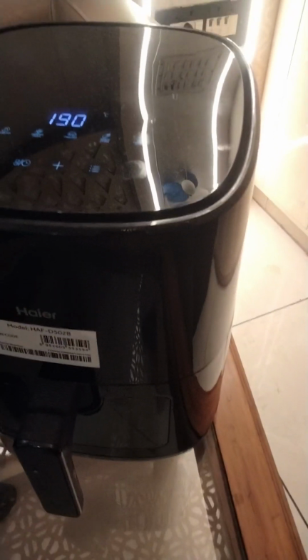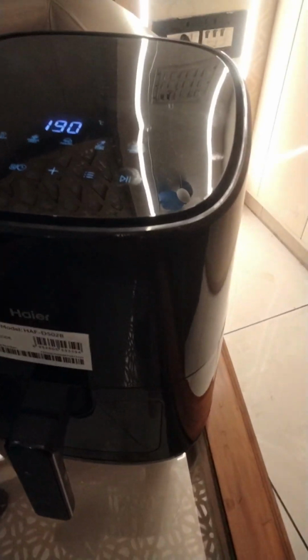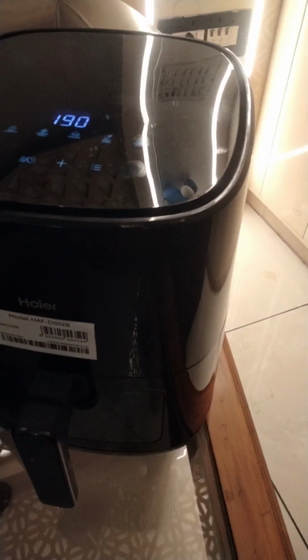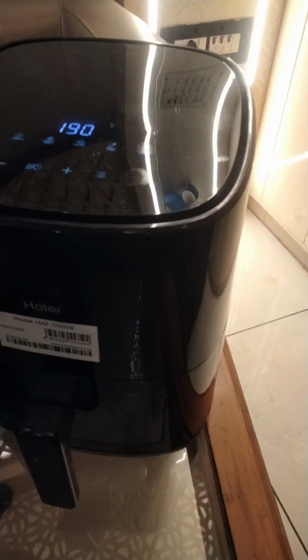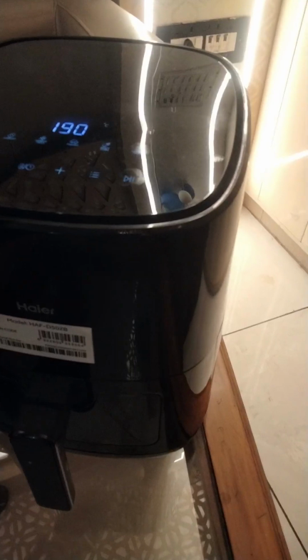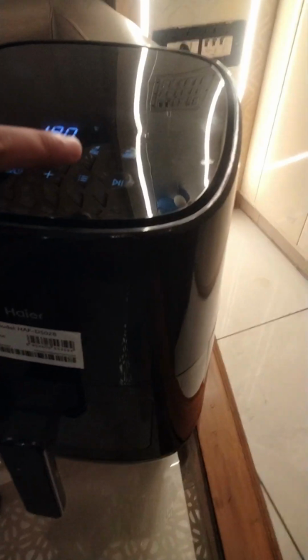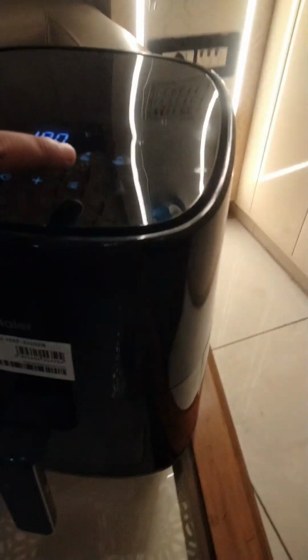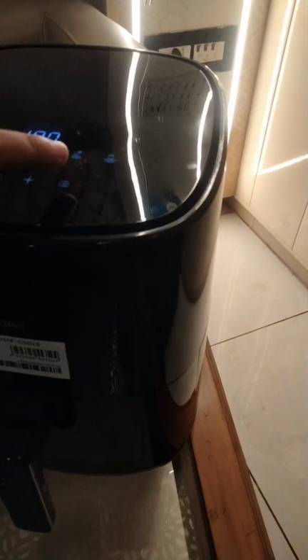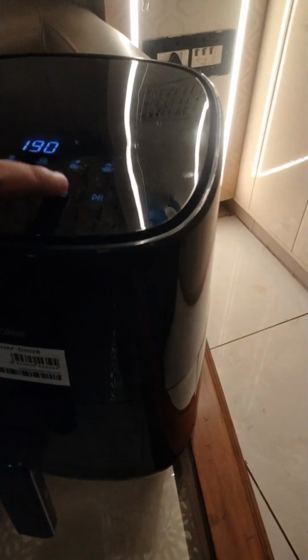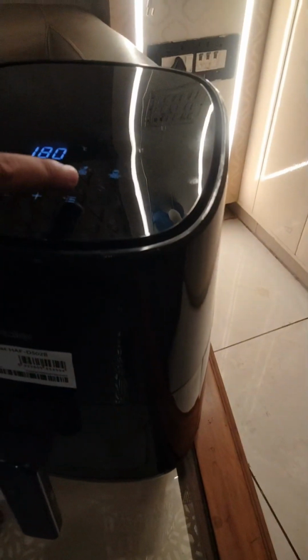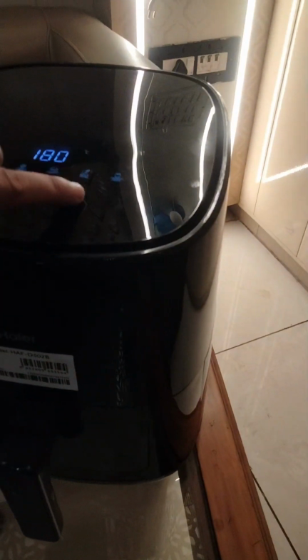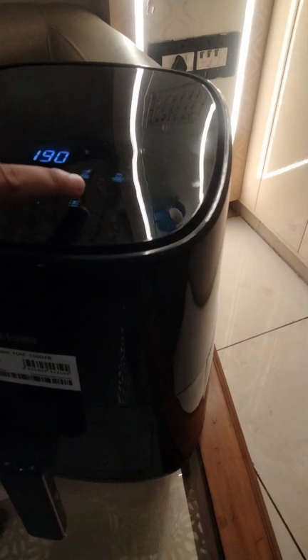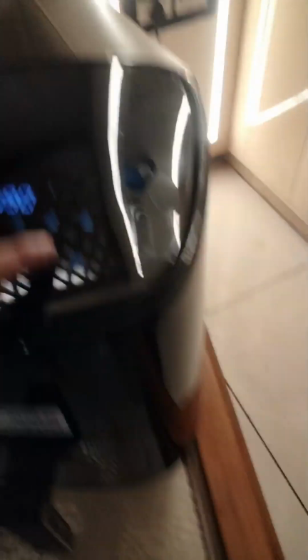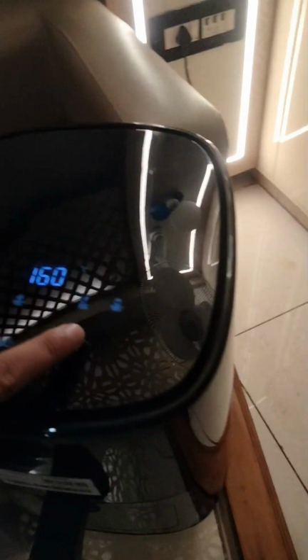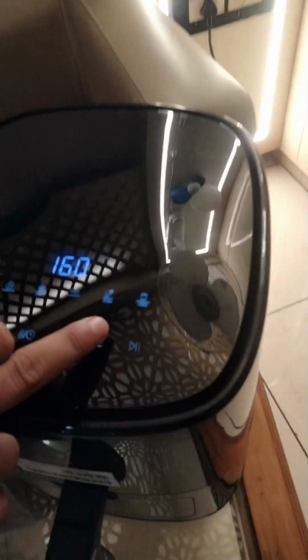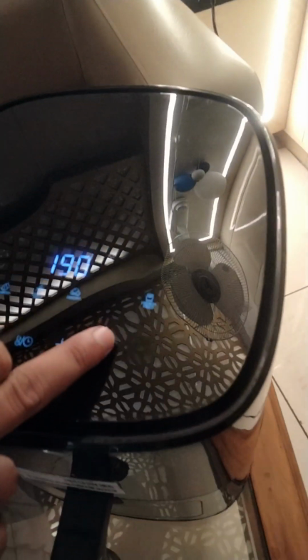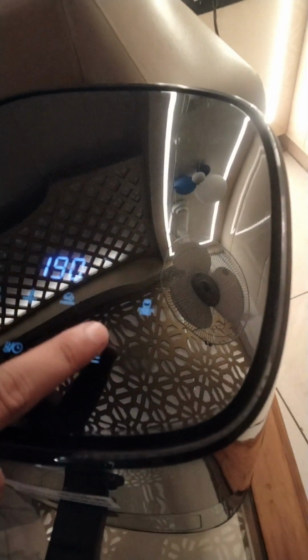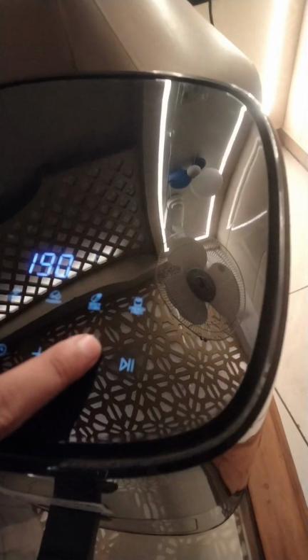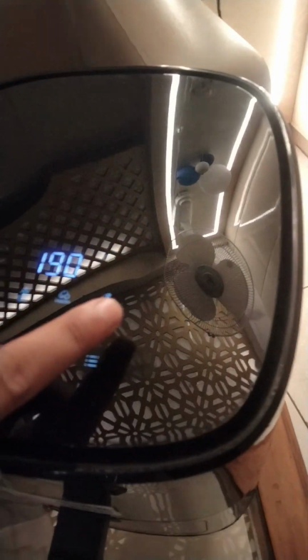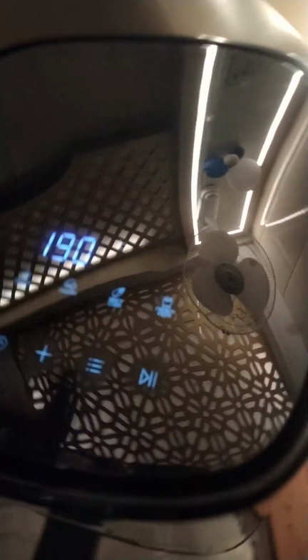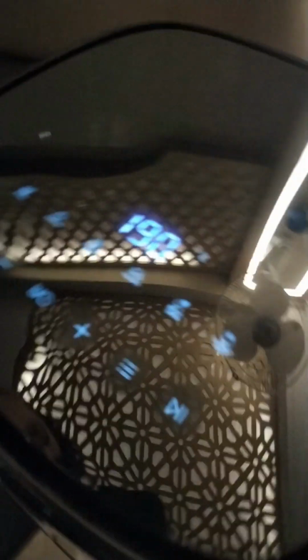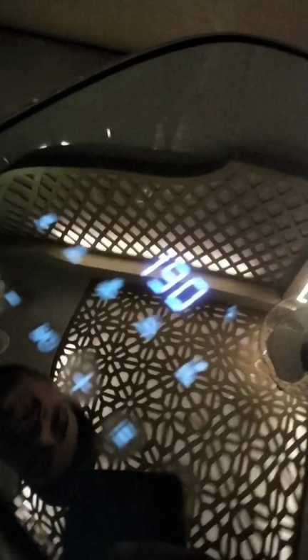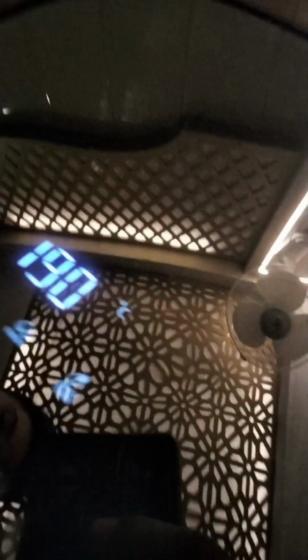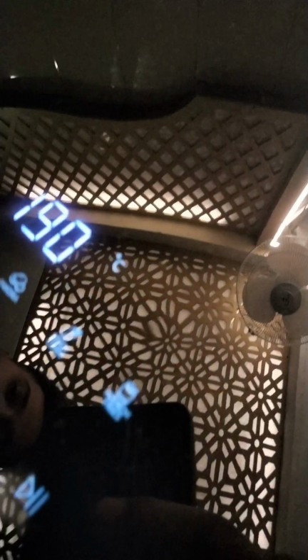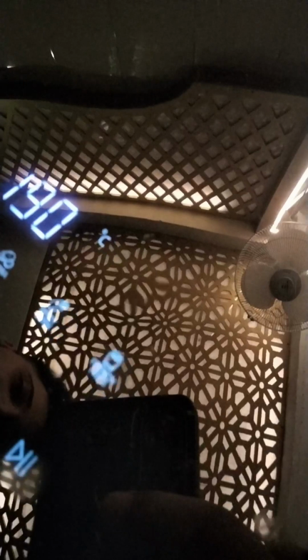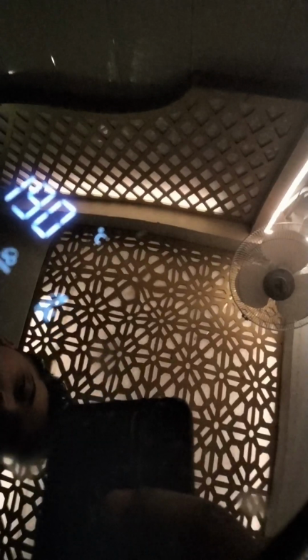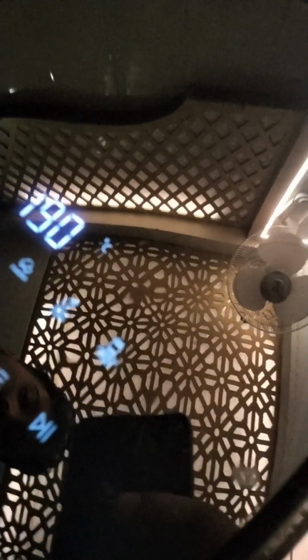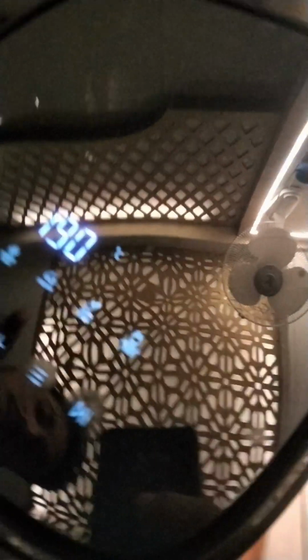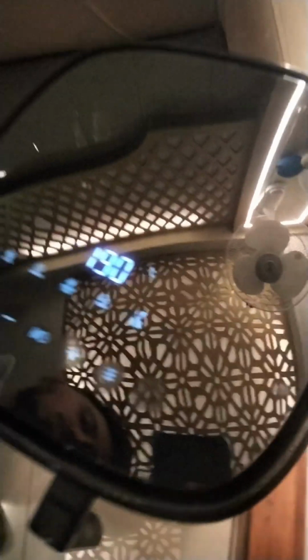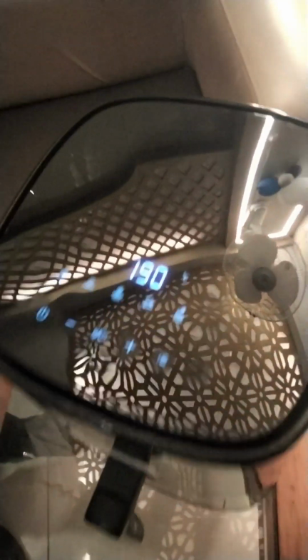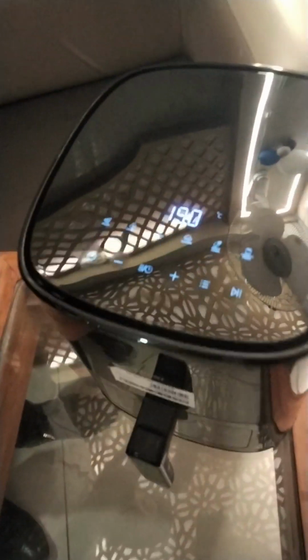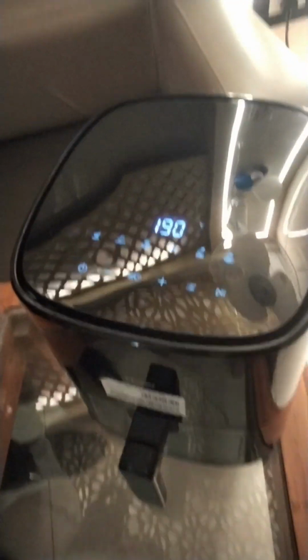I am selecting from here. It will run automatically for 18 minutes at 180 degrees.